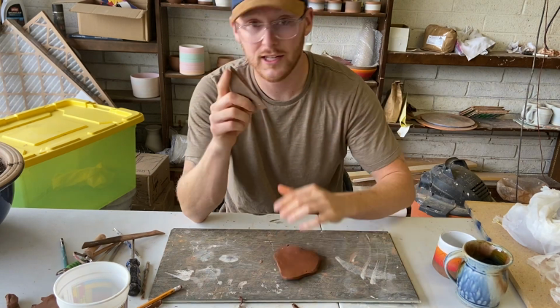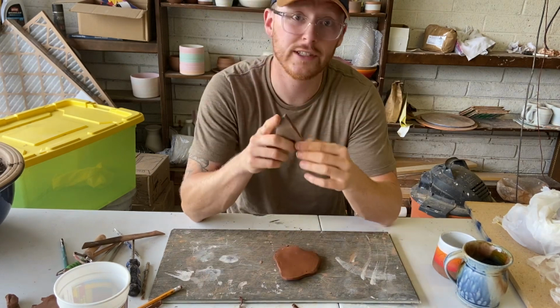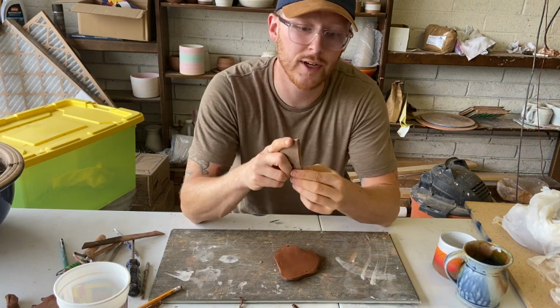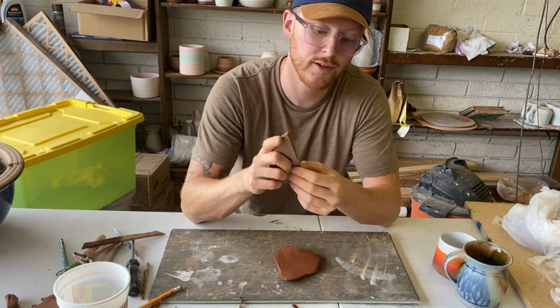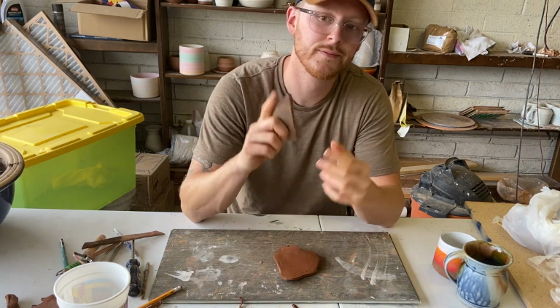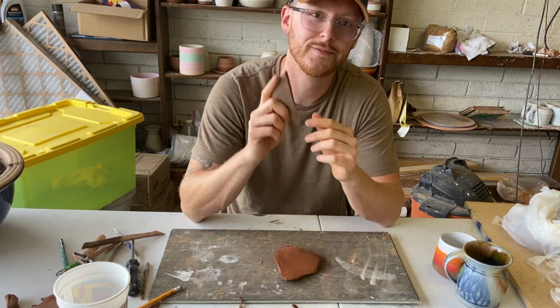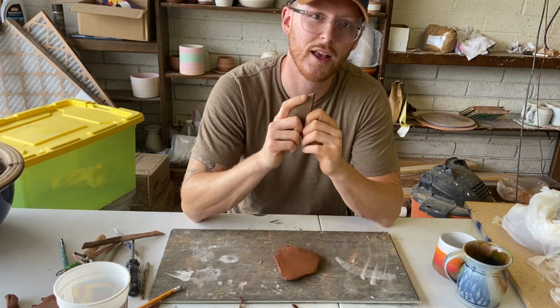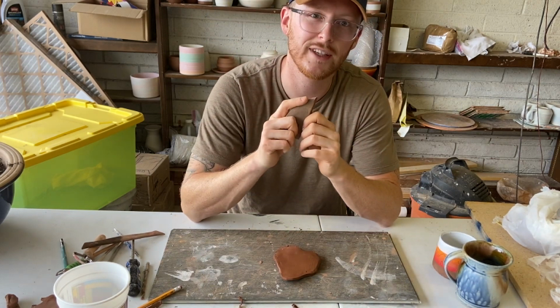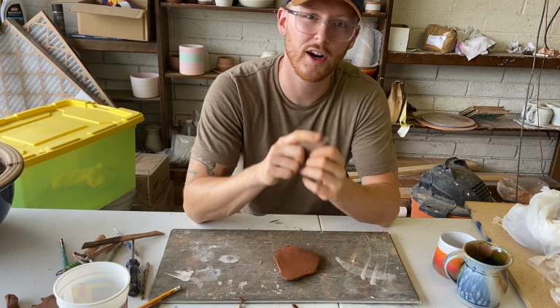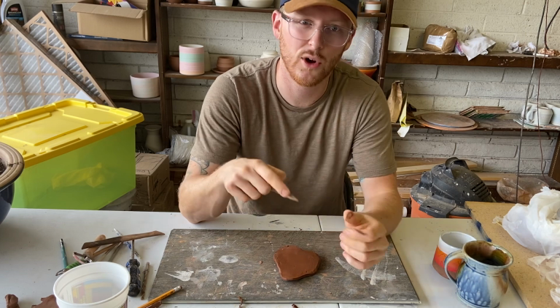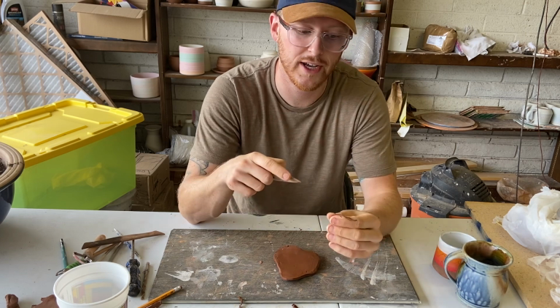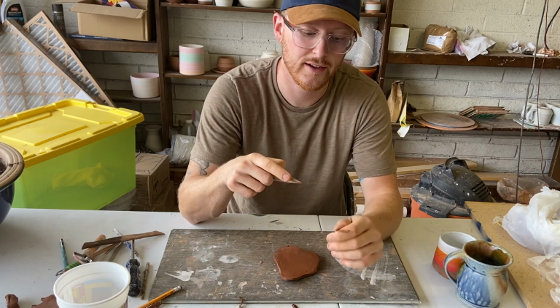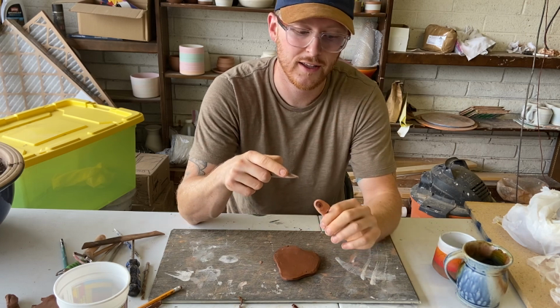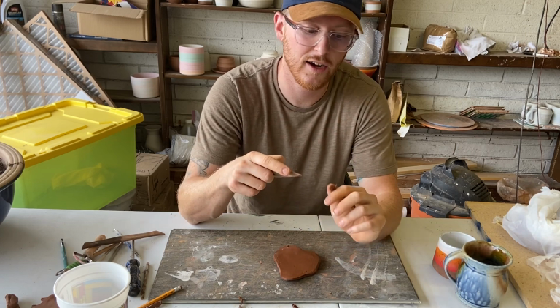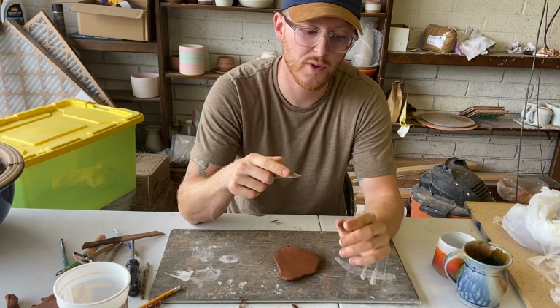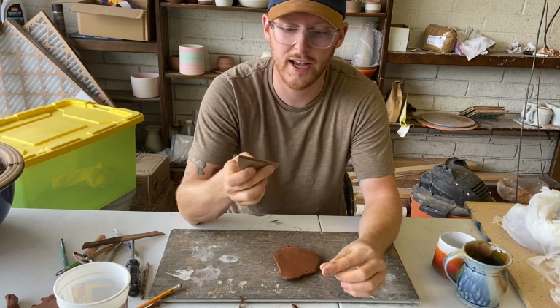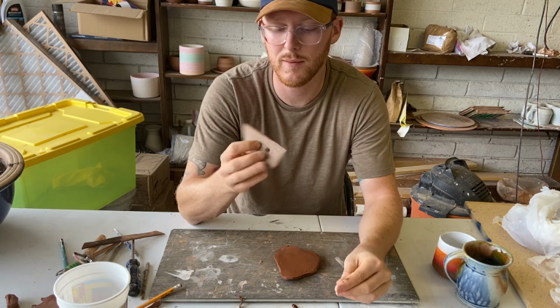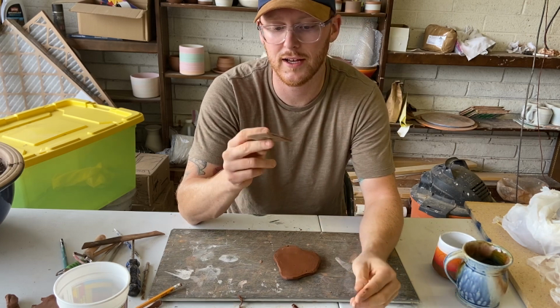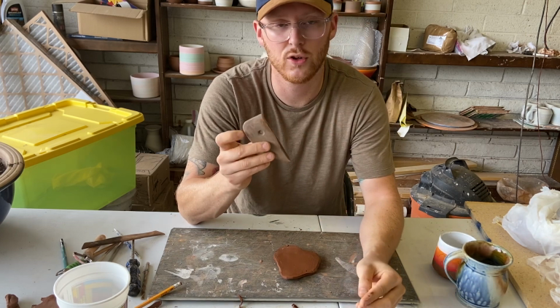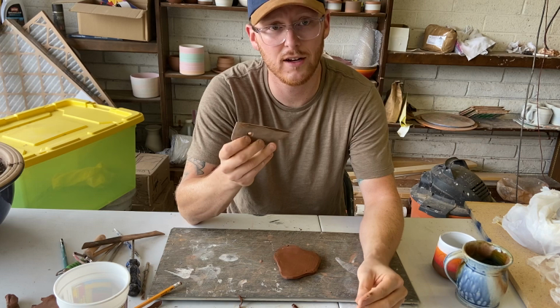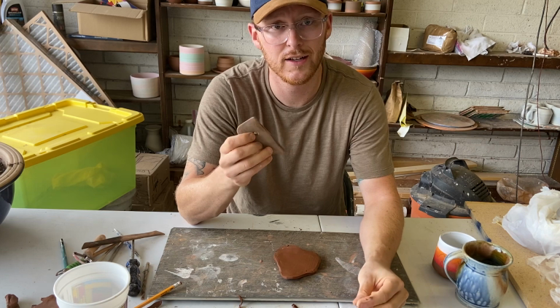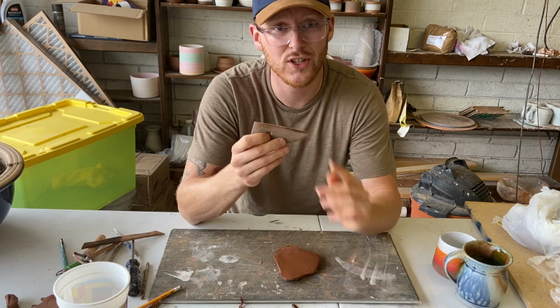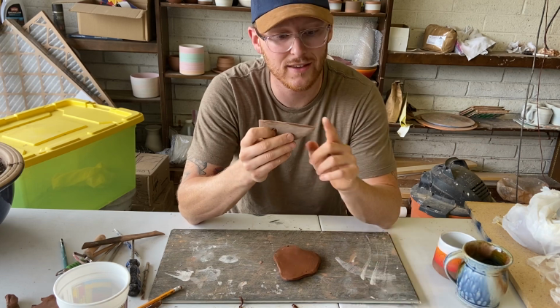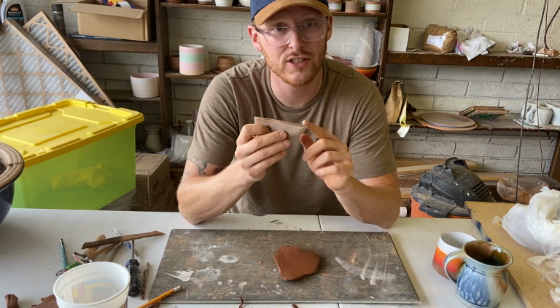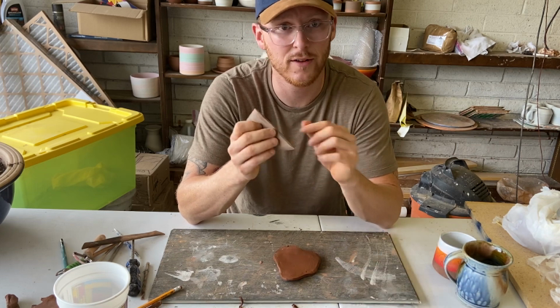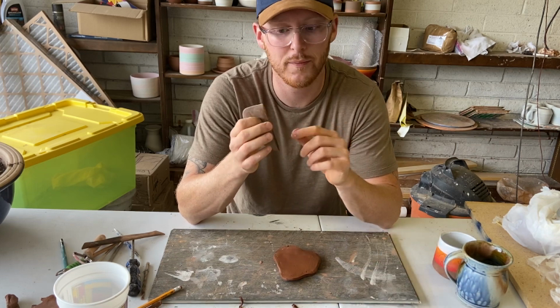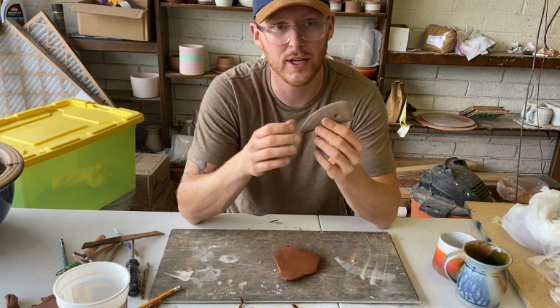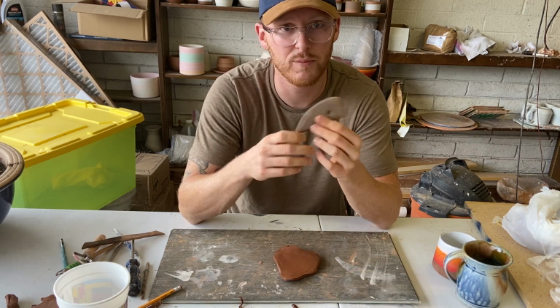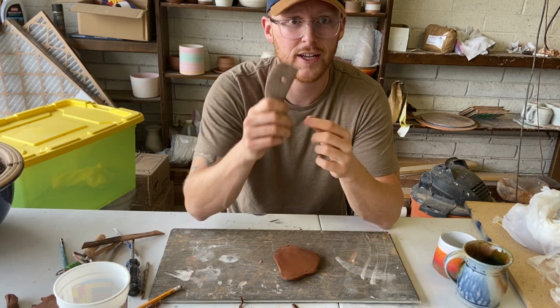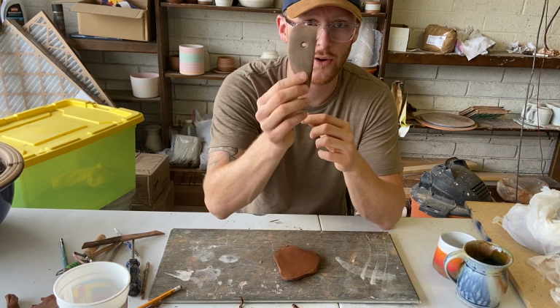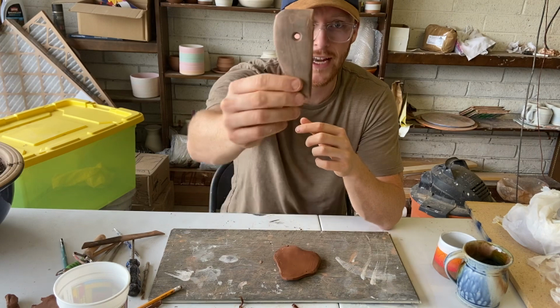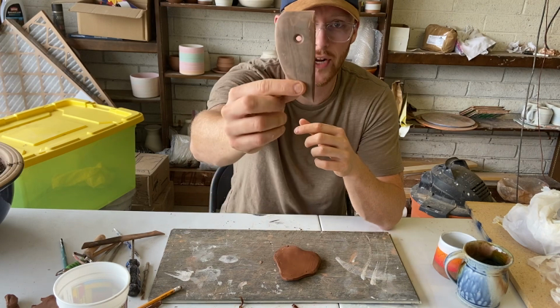You know what works good for ribs at home? Old gift cards, old key cards from a hotel, maybe an old credit card — and you can cut the edges and round them off and make them into whatever shape you want. That is the rib.